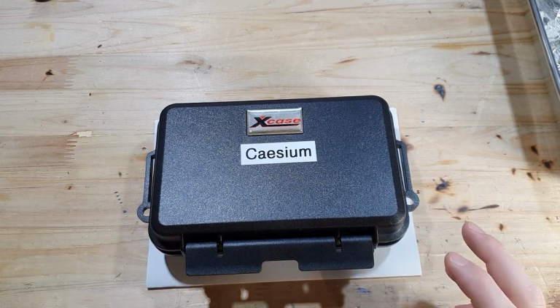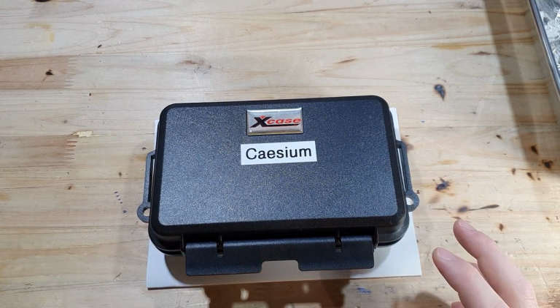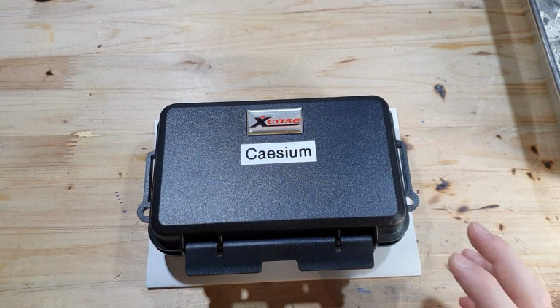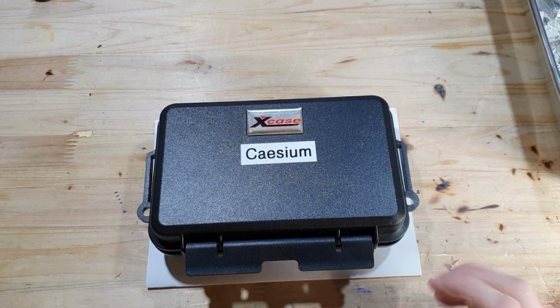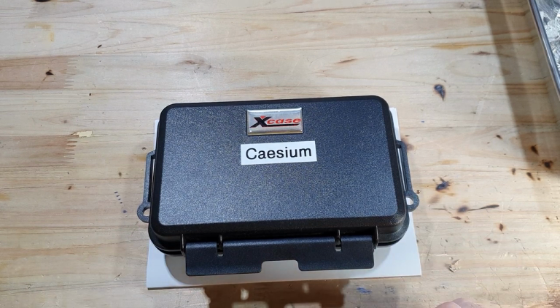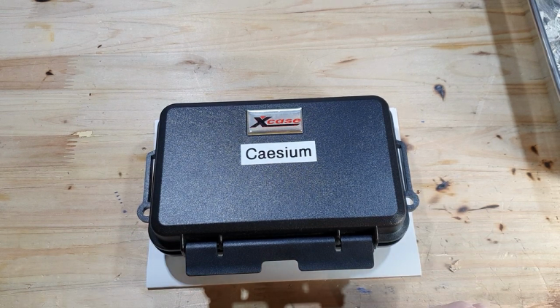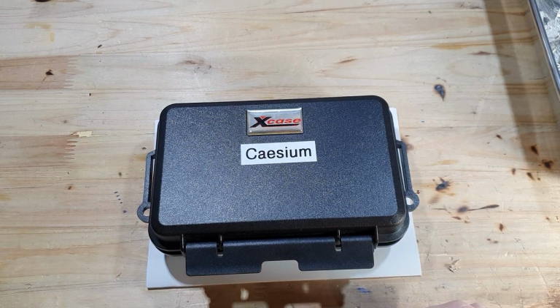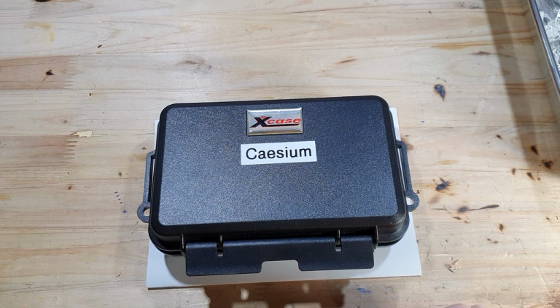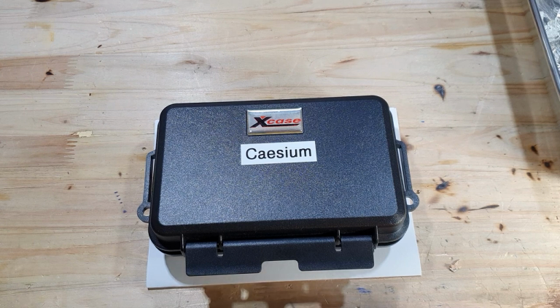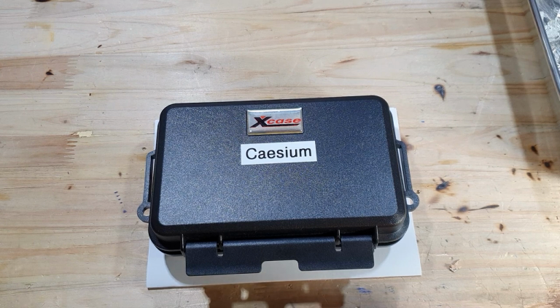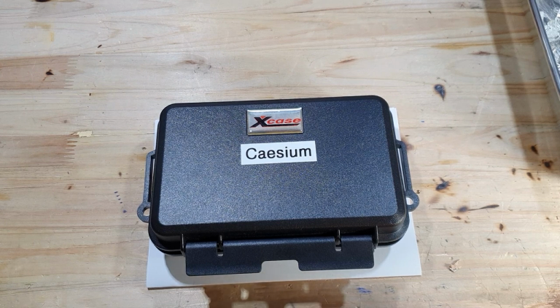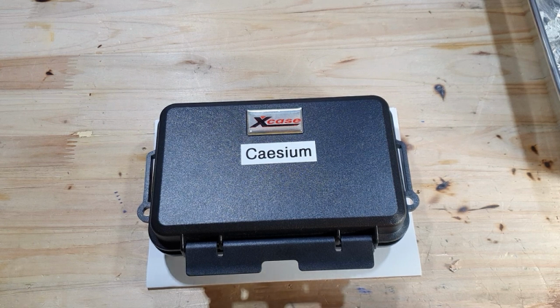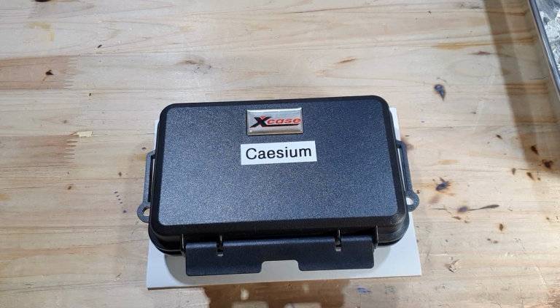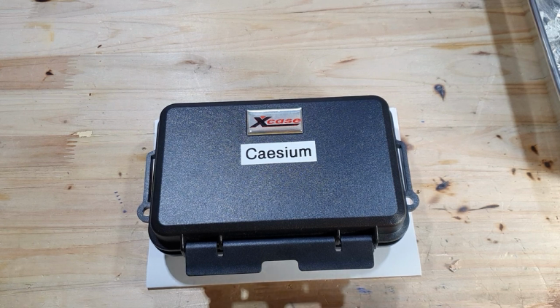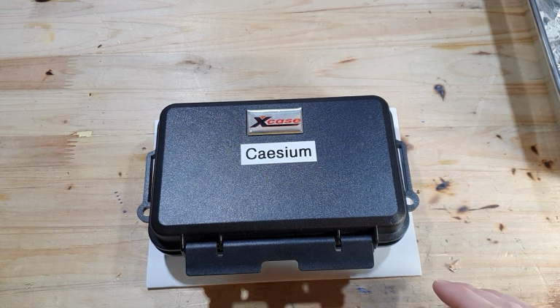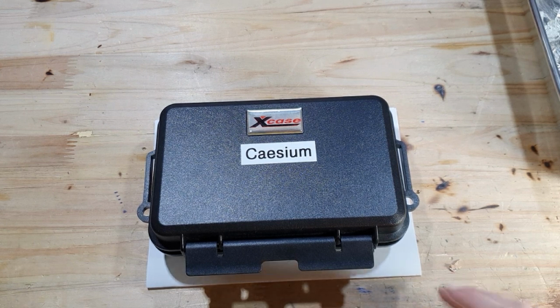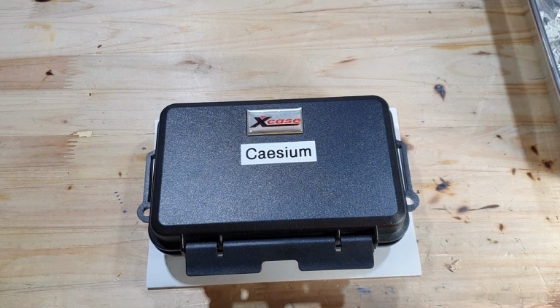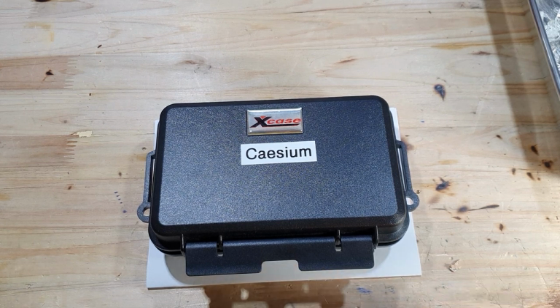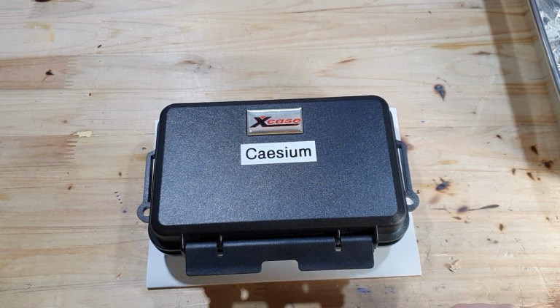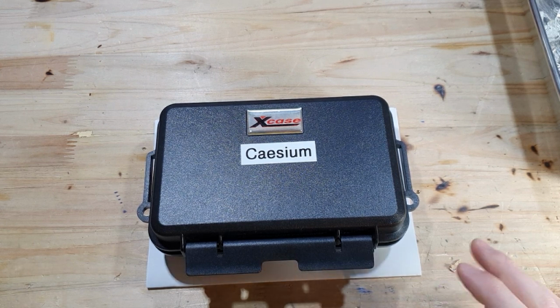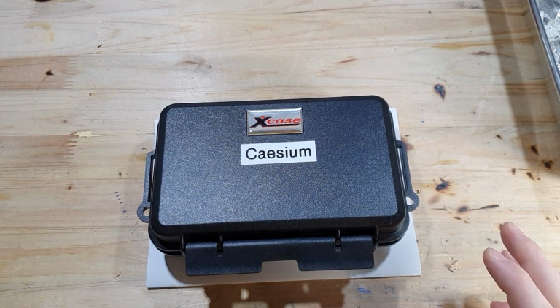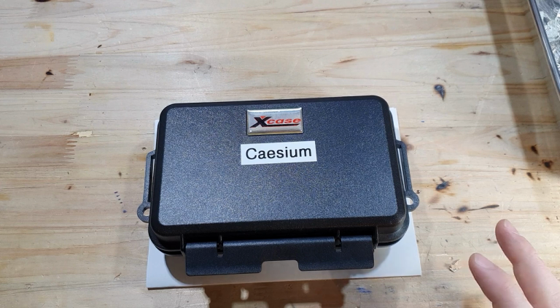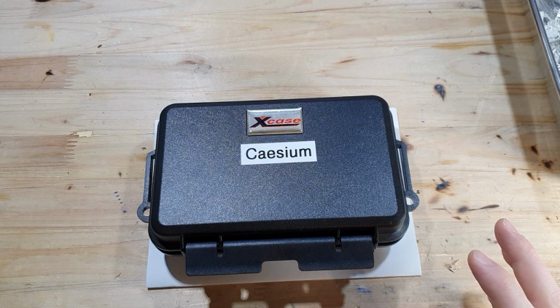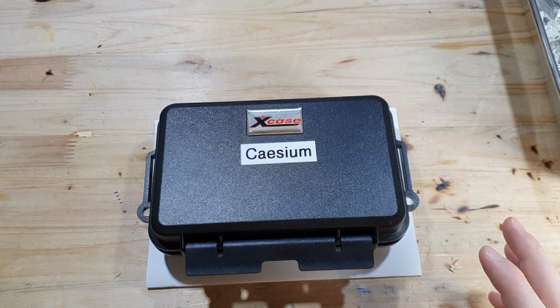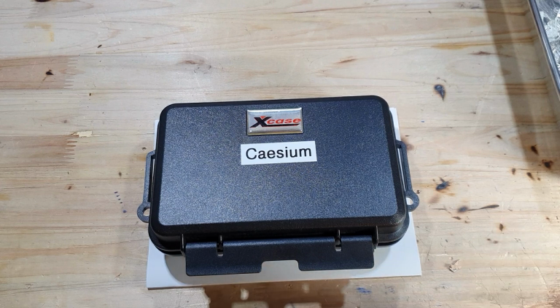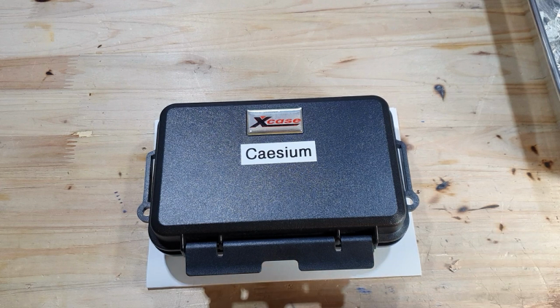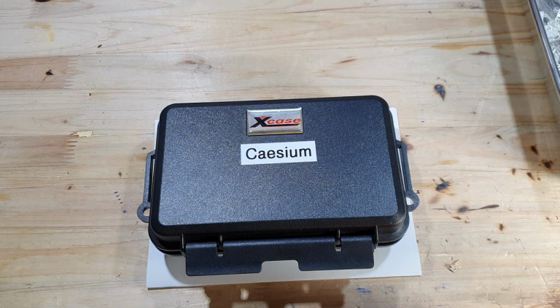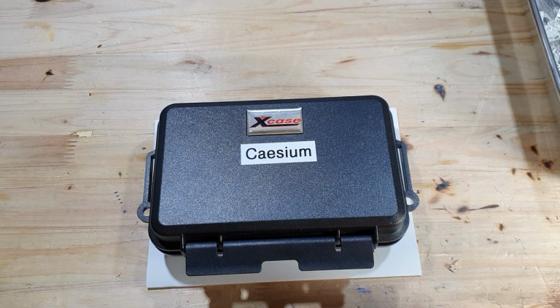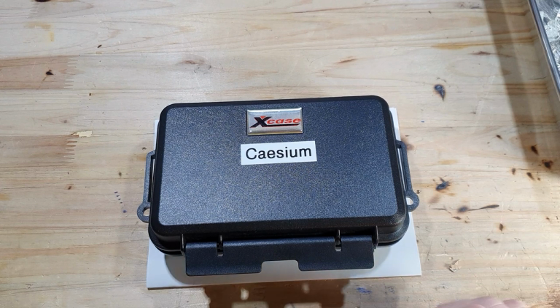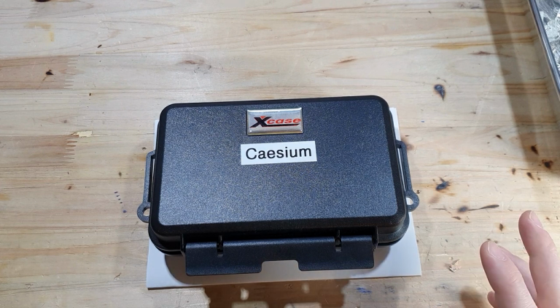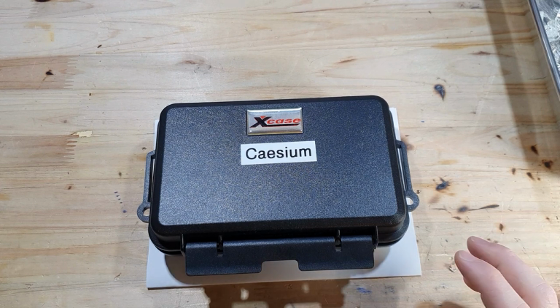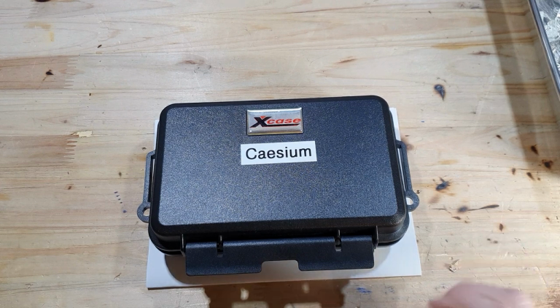Thunderfoot also has a great video about how to make a brake seal on his second channel, called Voice of Thunder. There are many other great scientific glassblowing videos on his channel, so they are very worth checking out.